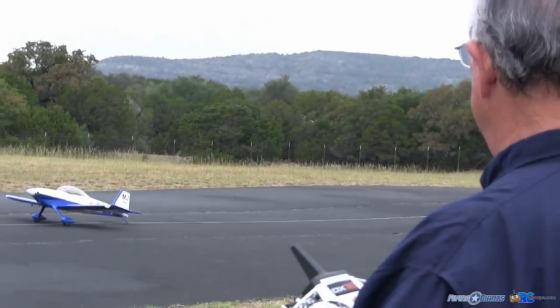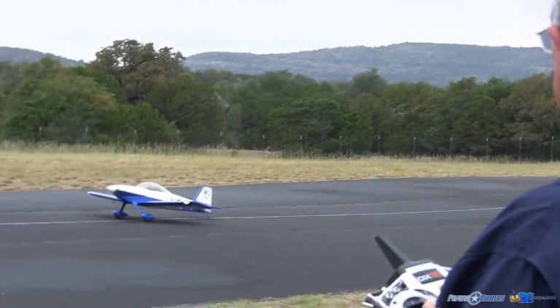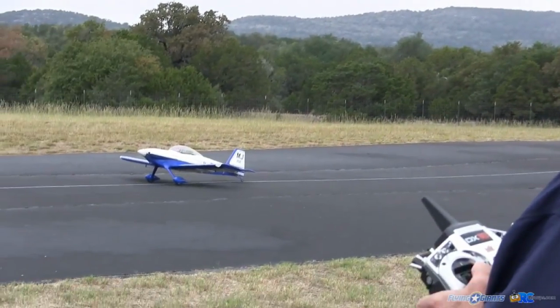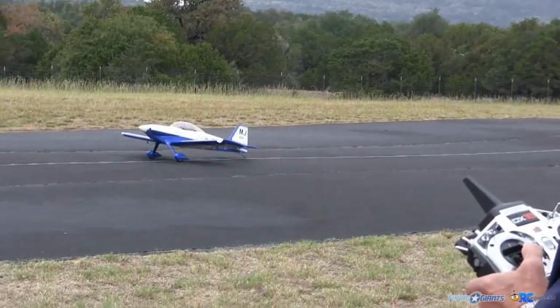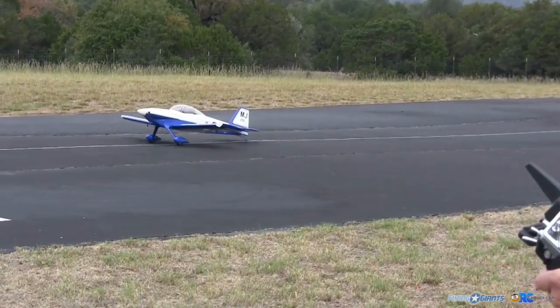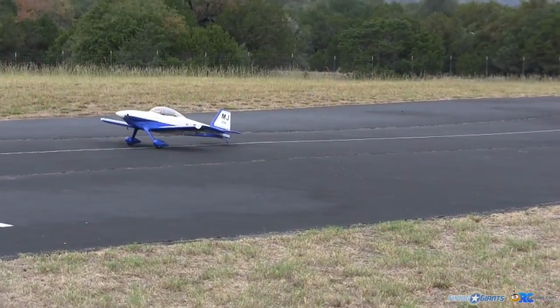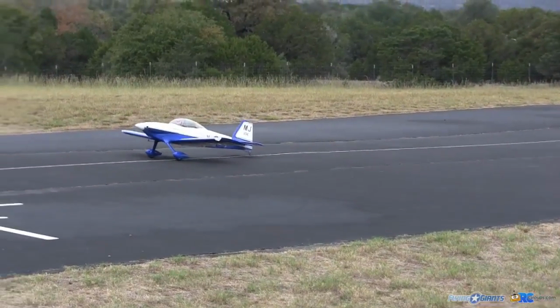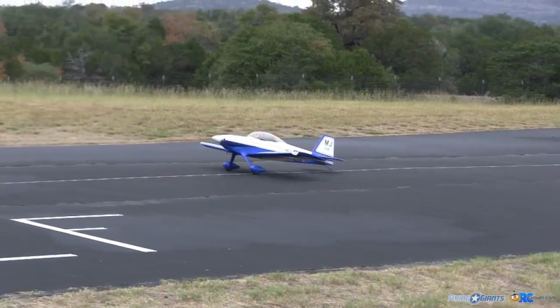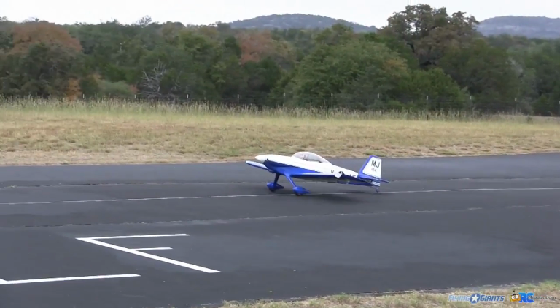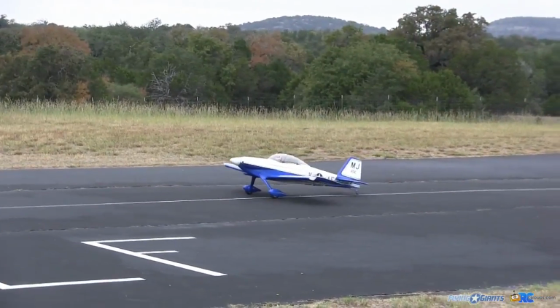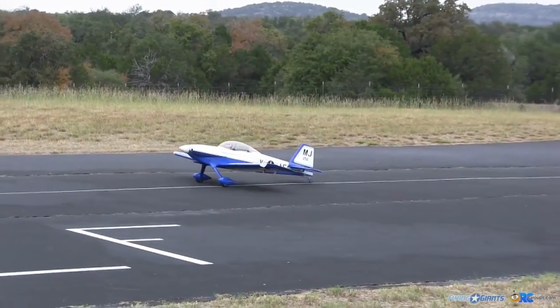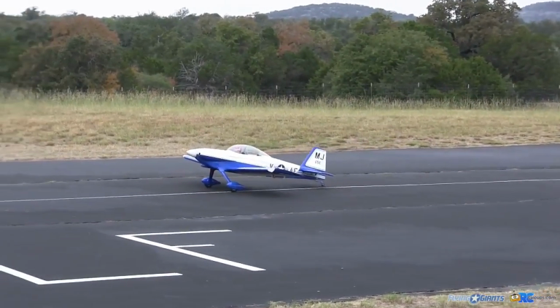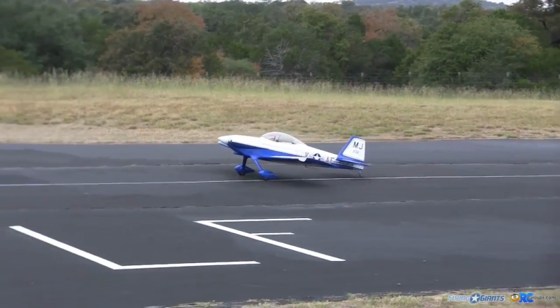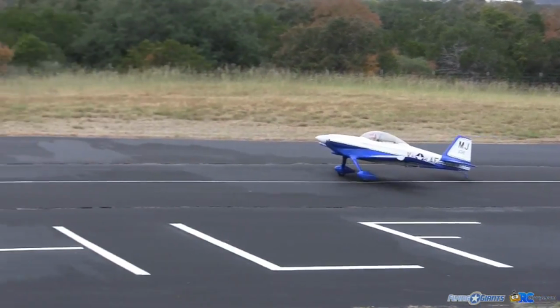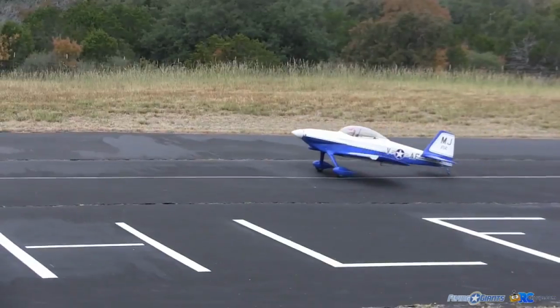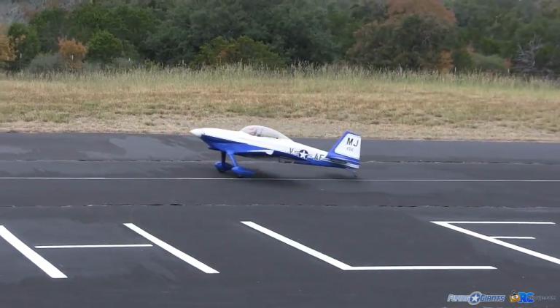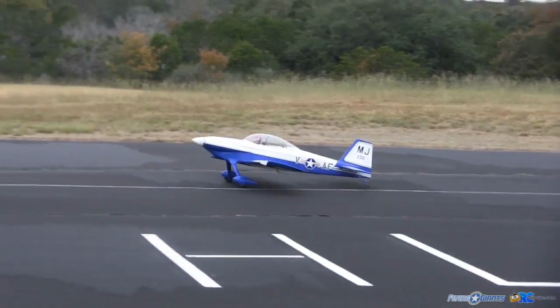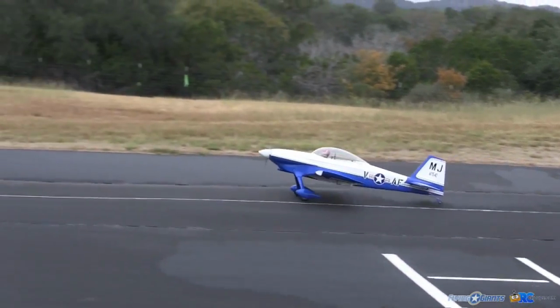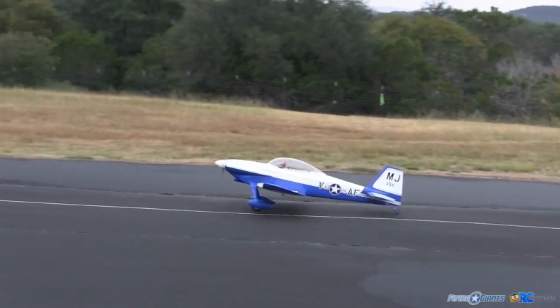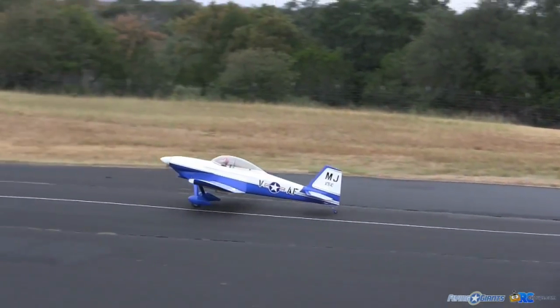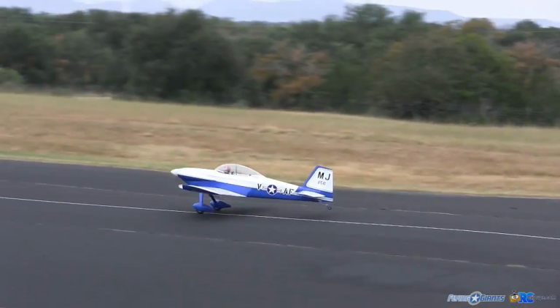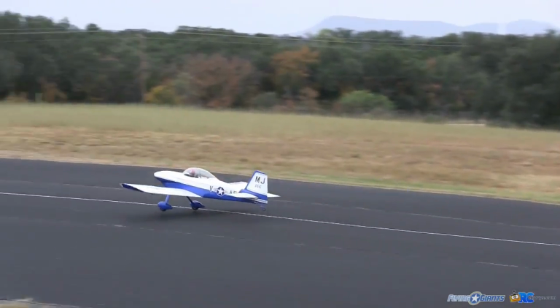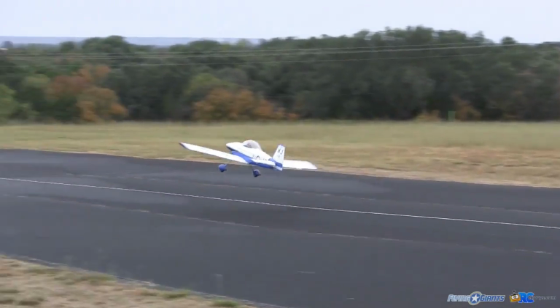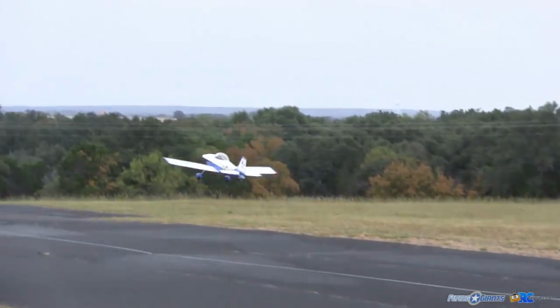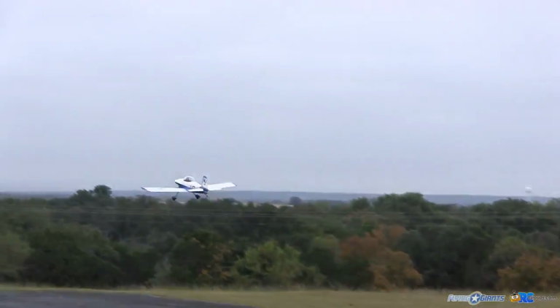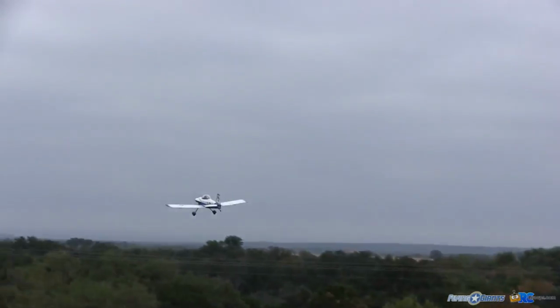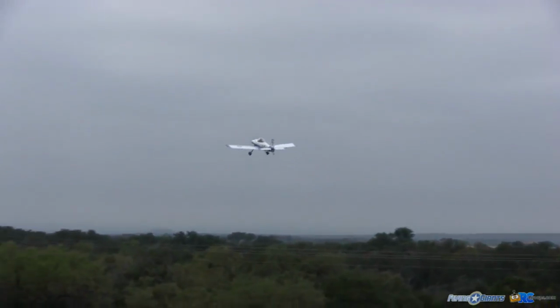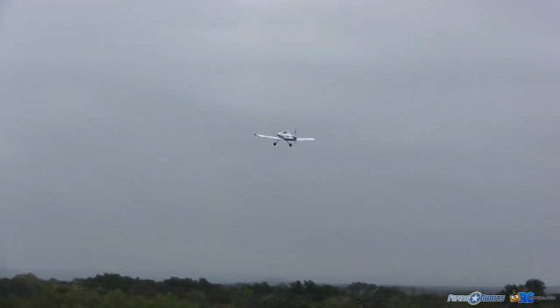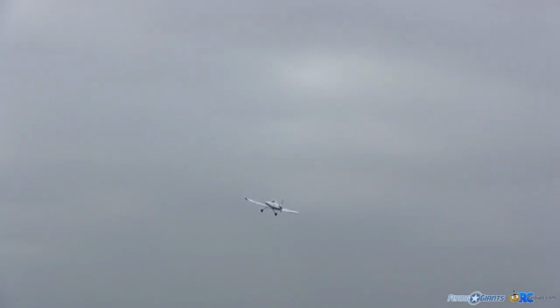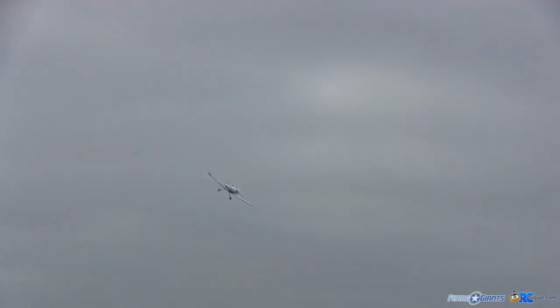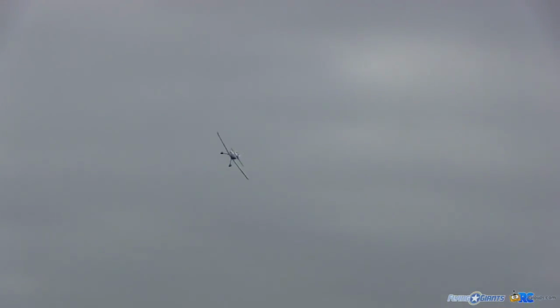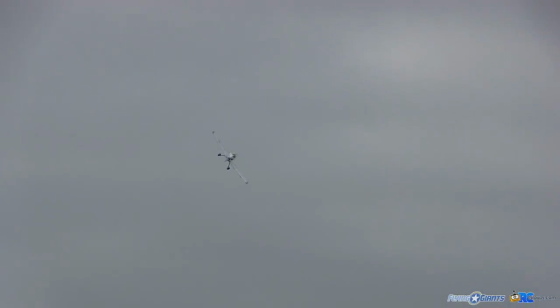There we go — ready? There we go. As the tail popped up, the RV was flying. I barely touched the rudder at all.